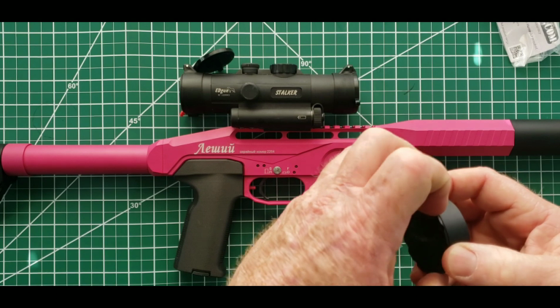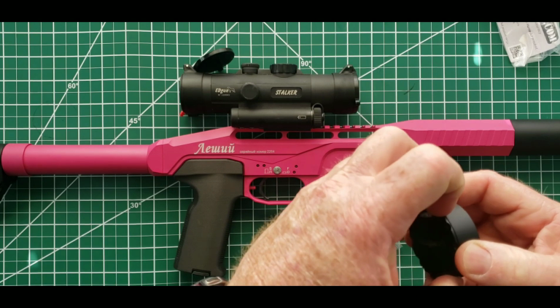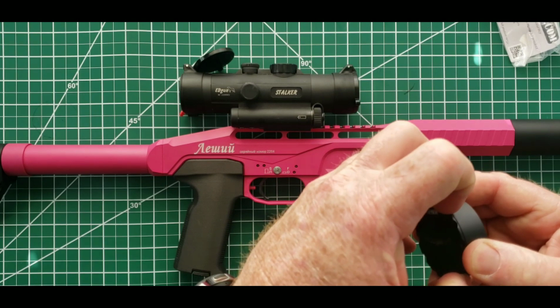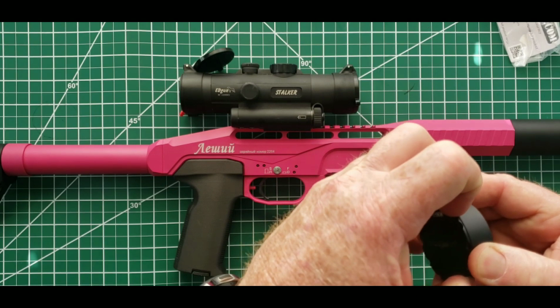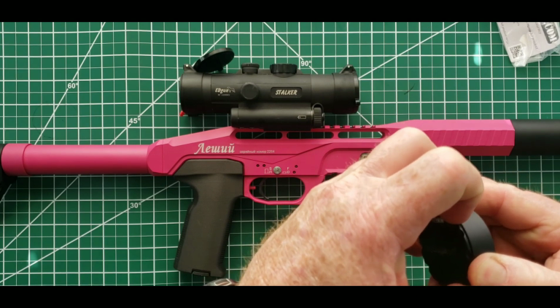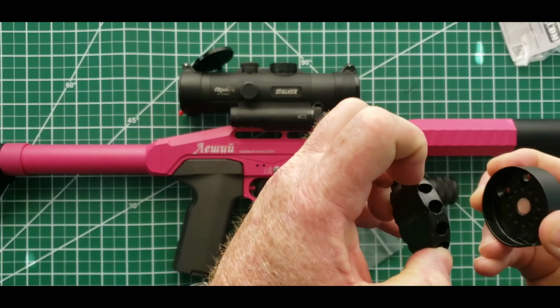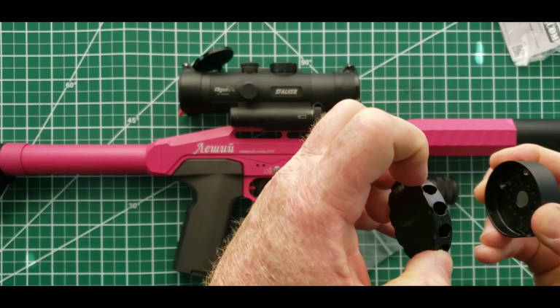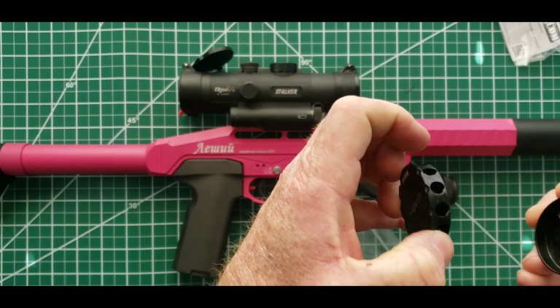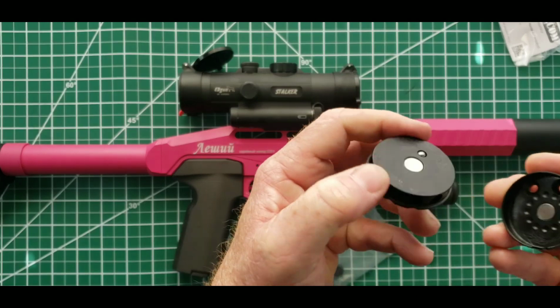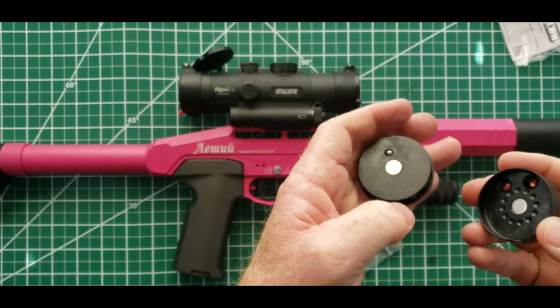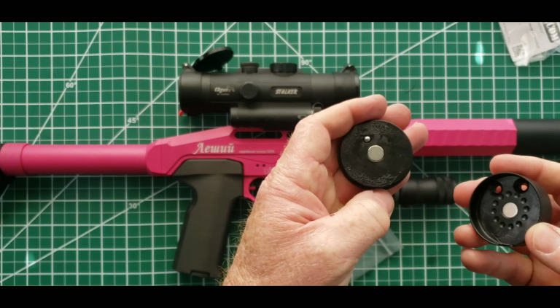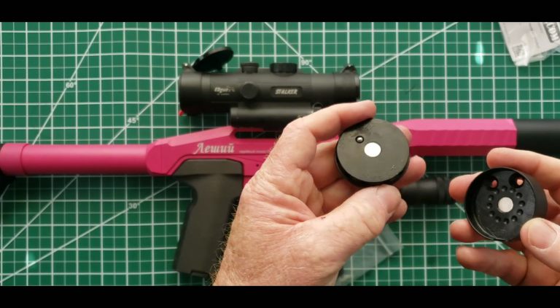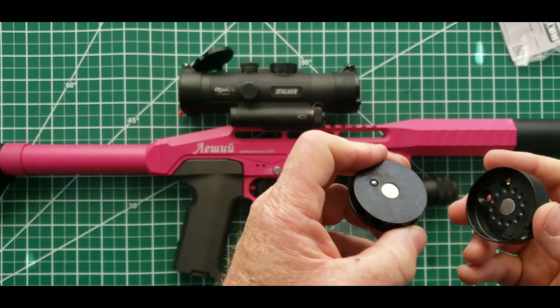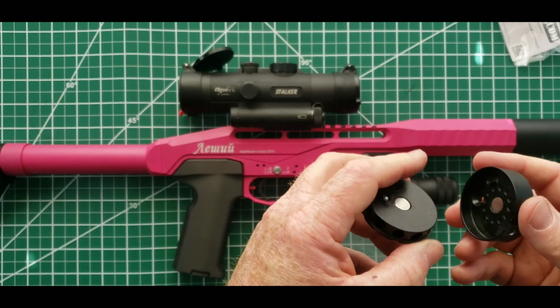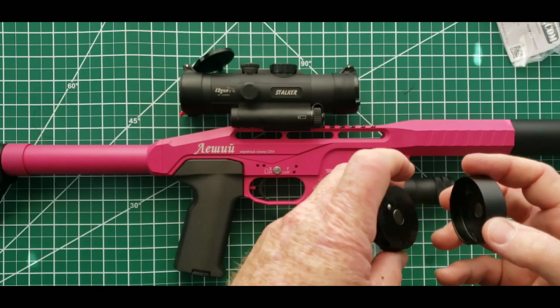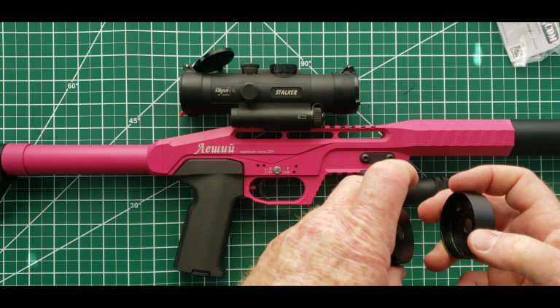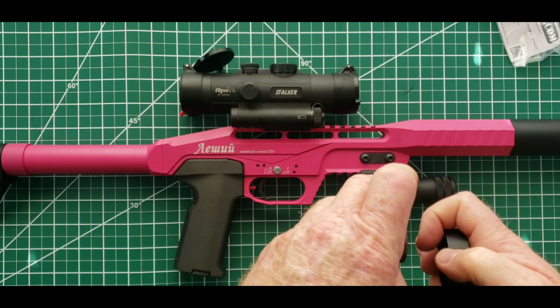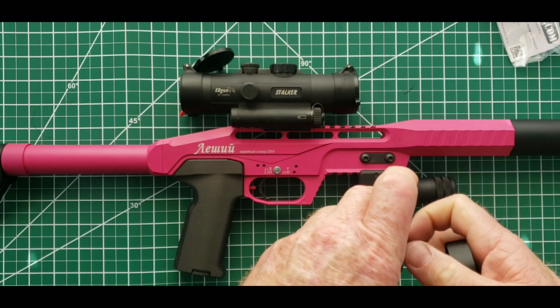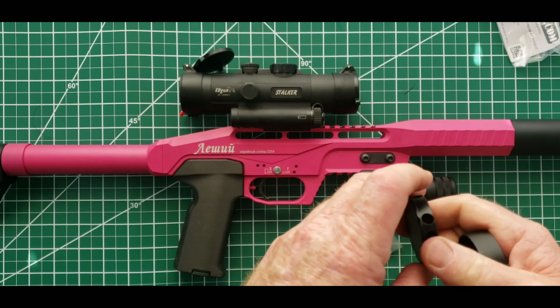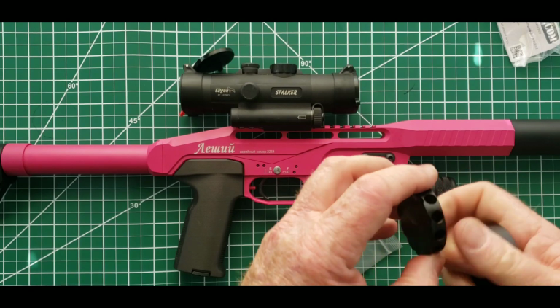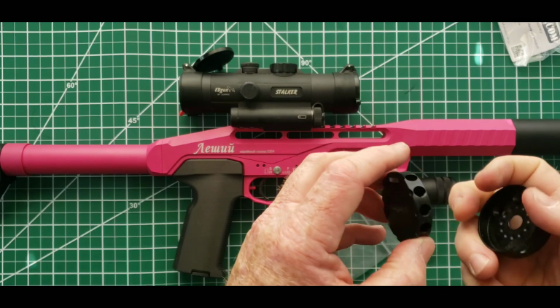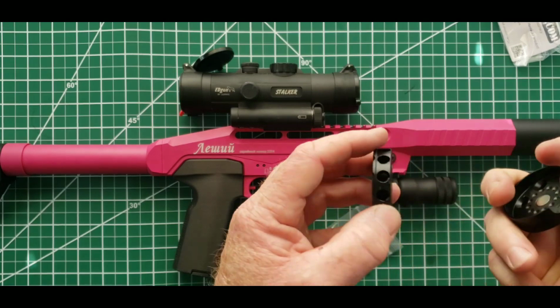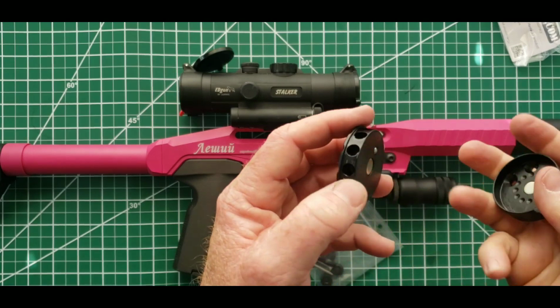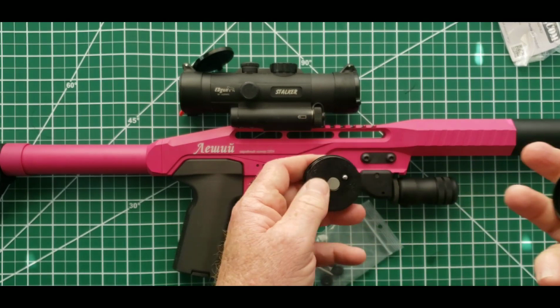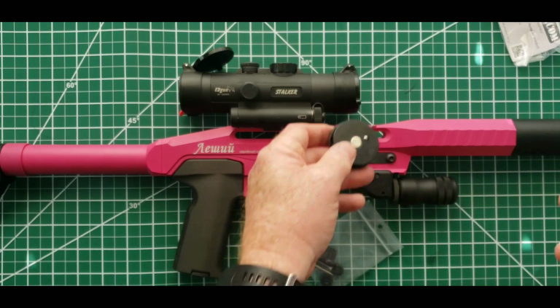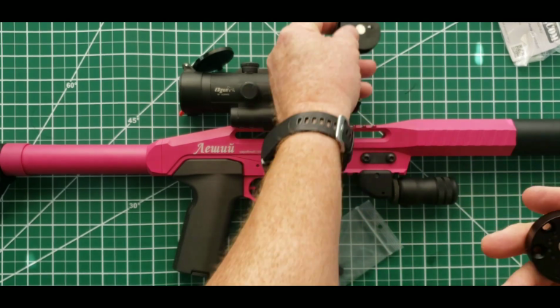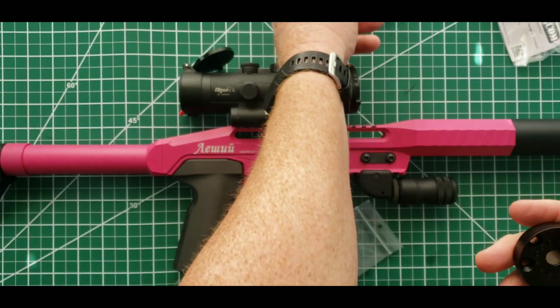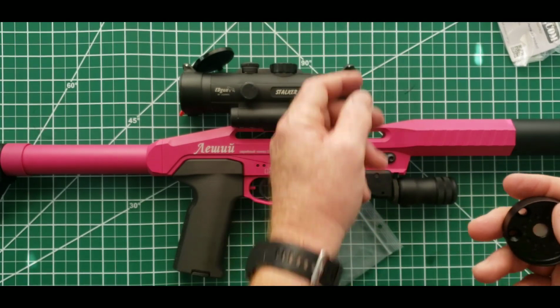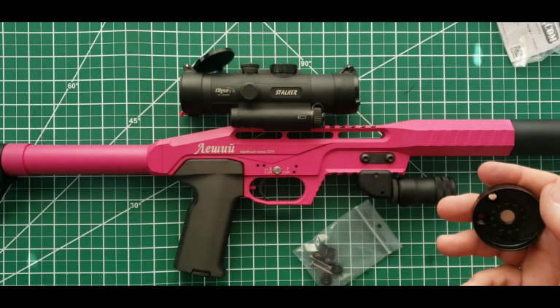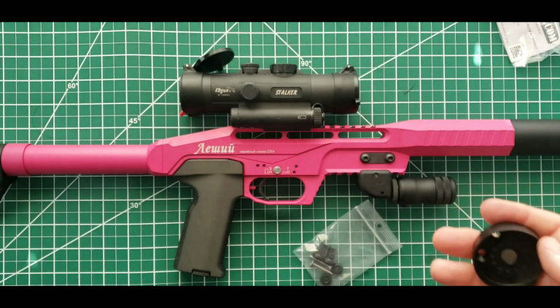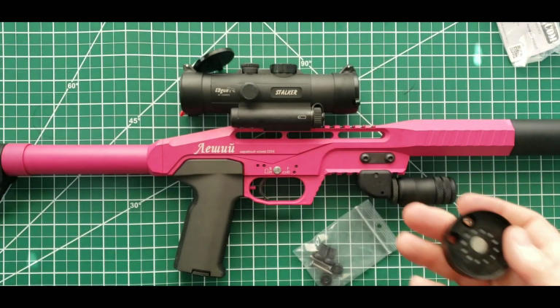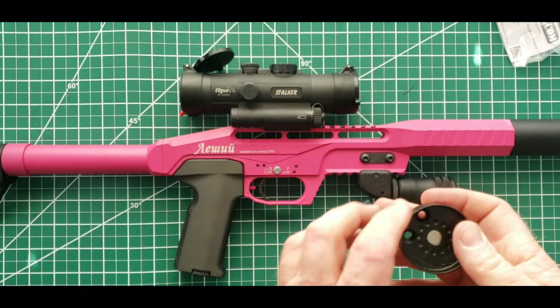These come in .177, .22, and .25 caliber — they are caliber specific. You're going to take your fingernails and pull it apart. This magnet is quite strong, so be patient. Don't use a tool, just use your fingers — it will come apart.